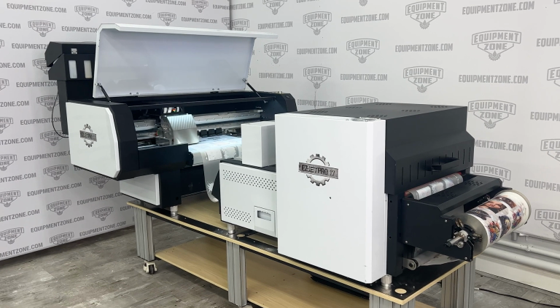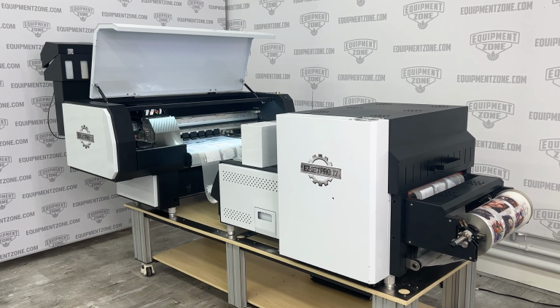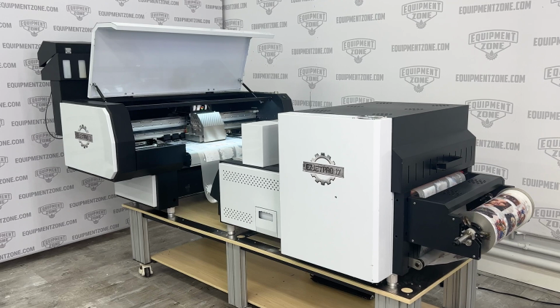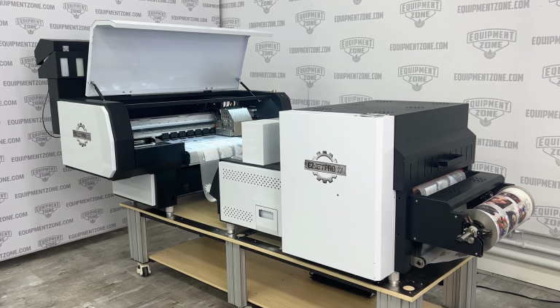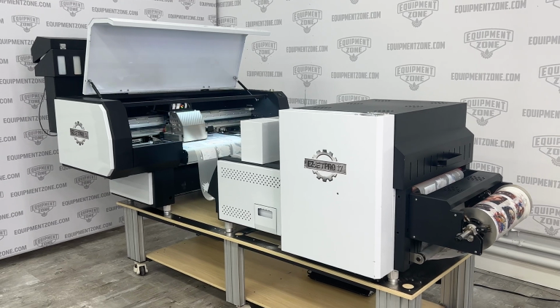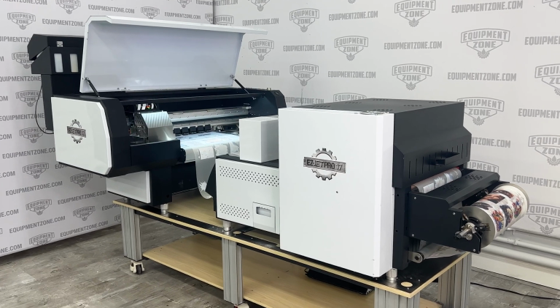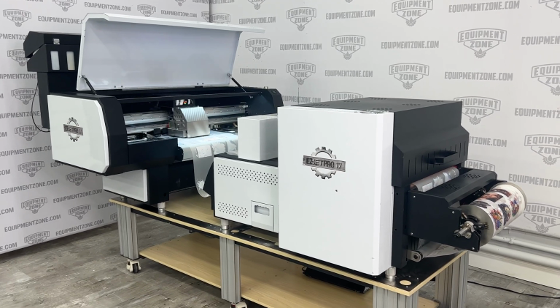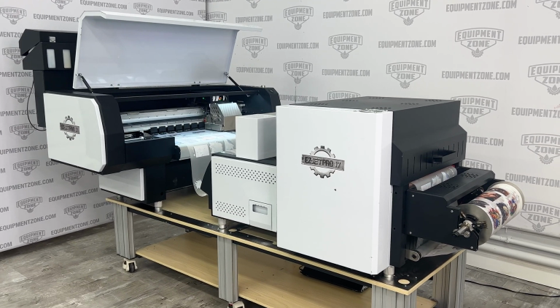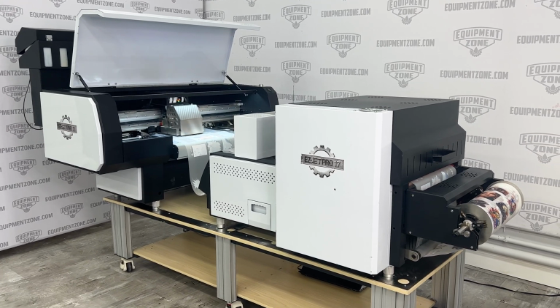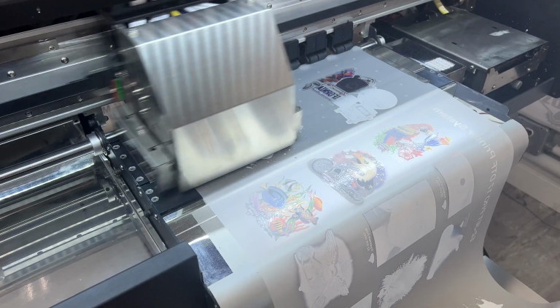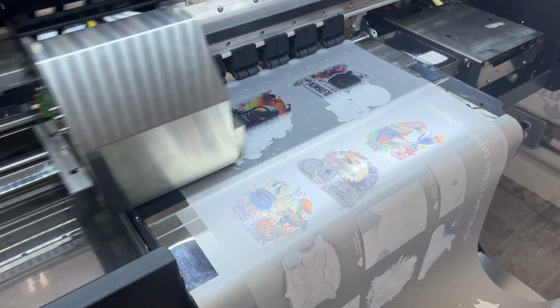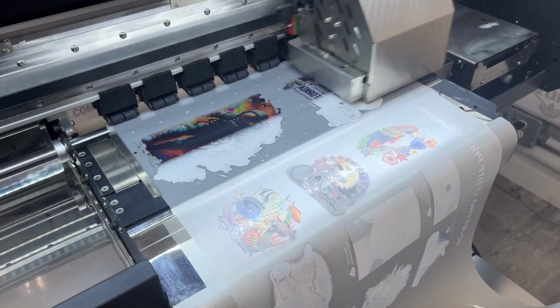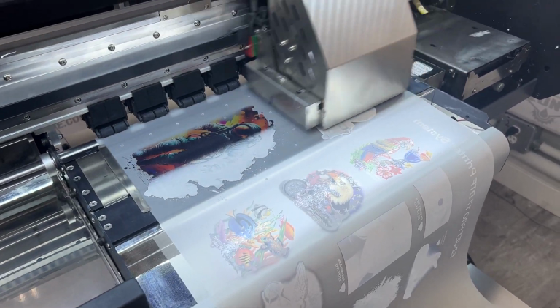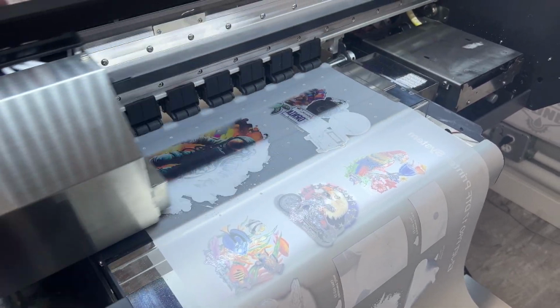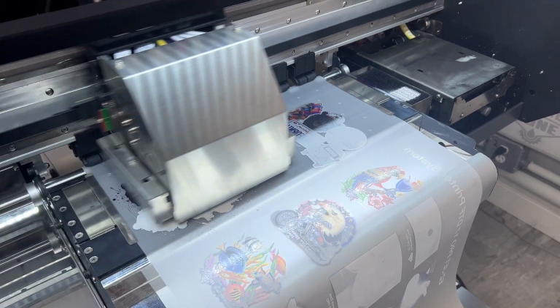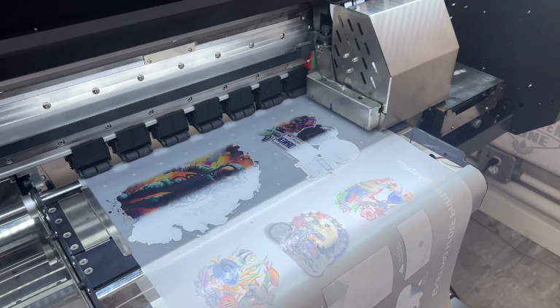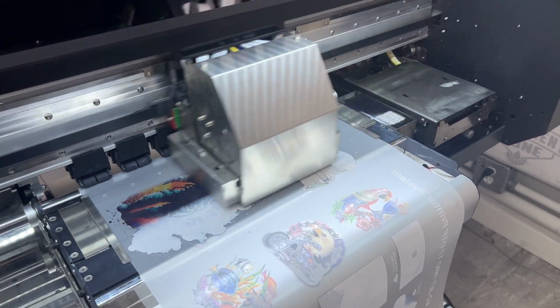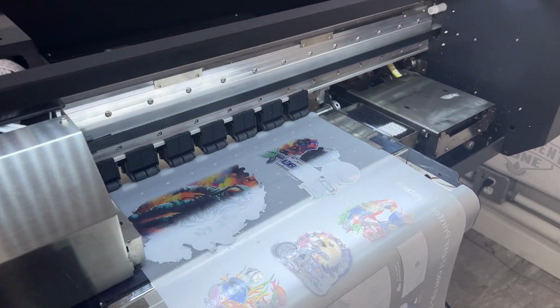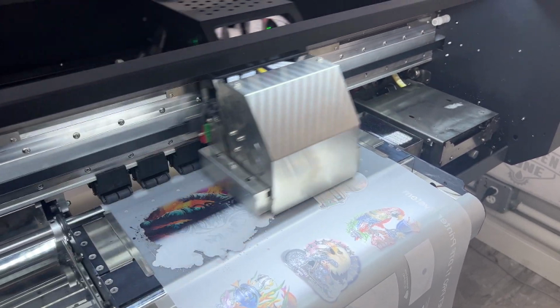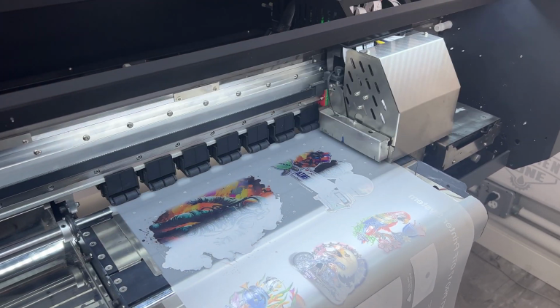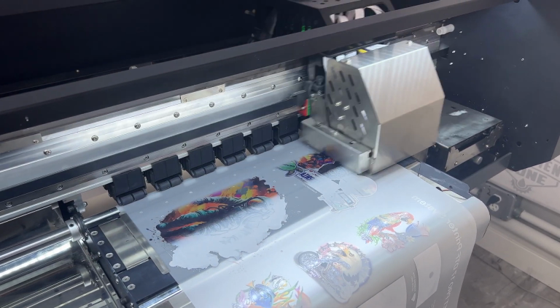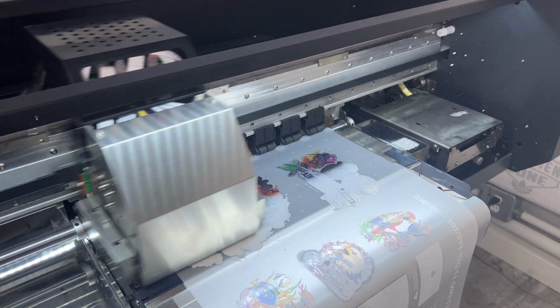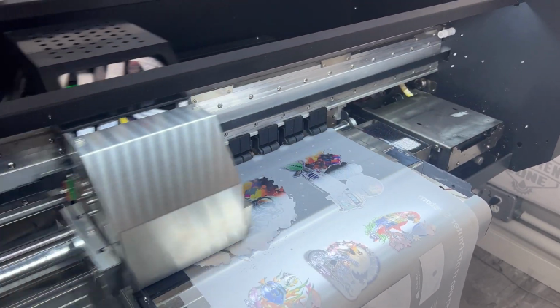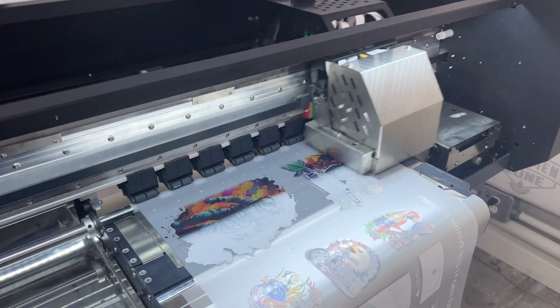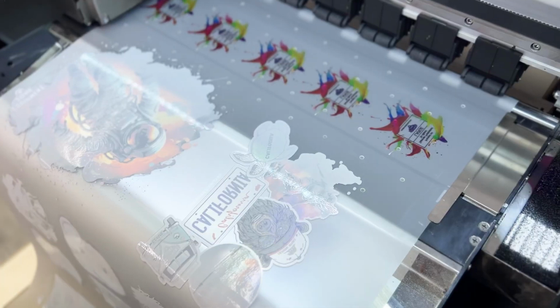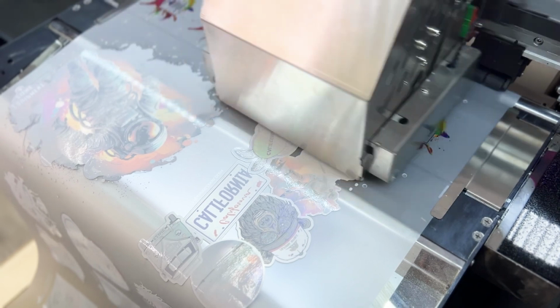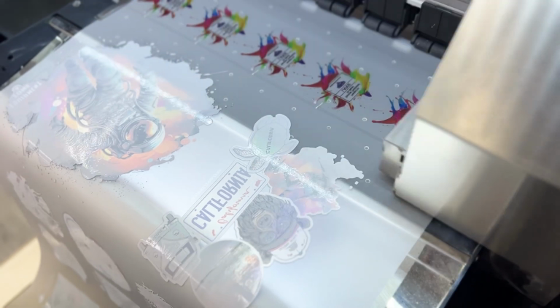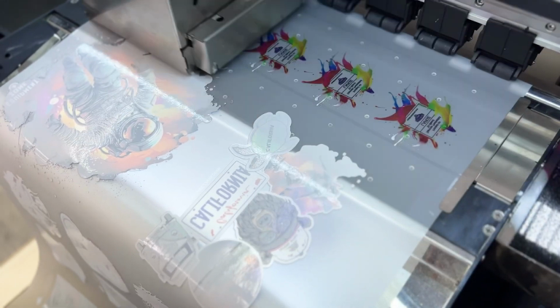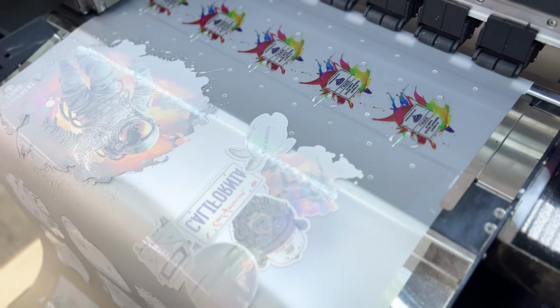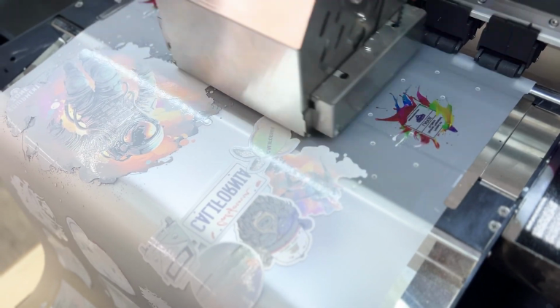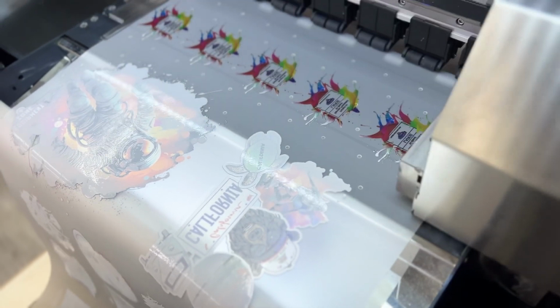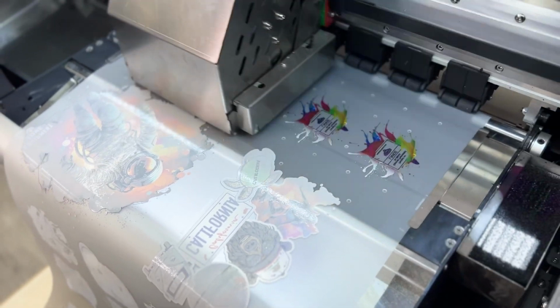The EasyJet Pro 17 DTF printer uses nearly 17-inch wide media and has a maximum print width of 16 and a half inches. Here are the six best features of the EasyJet Pro 17 DTF printing system.